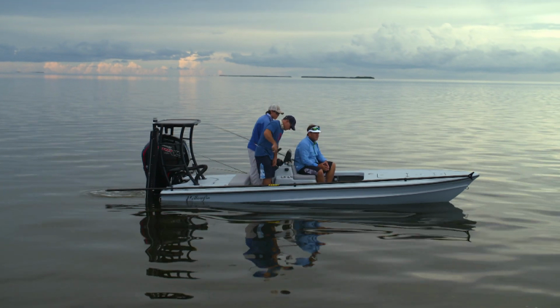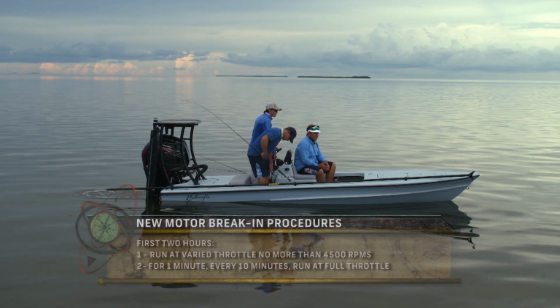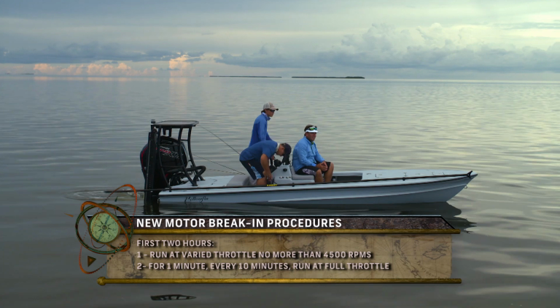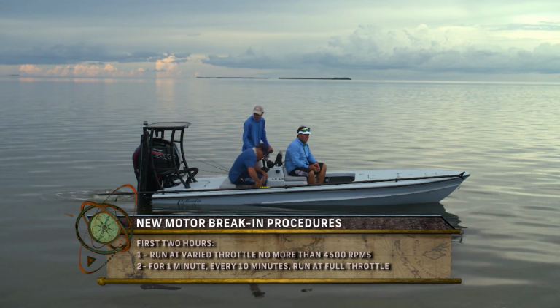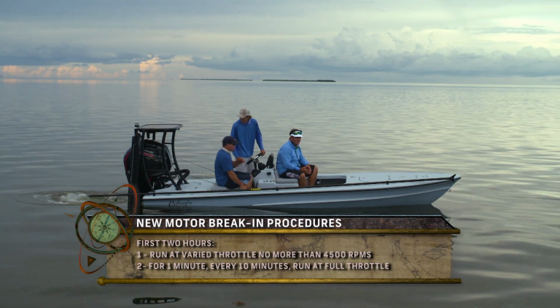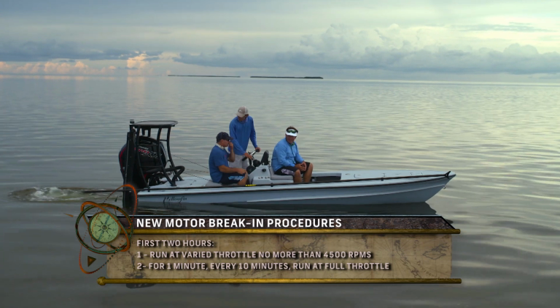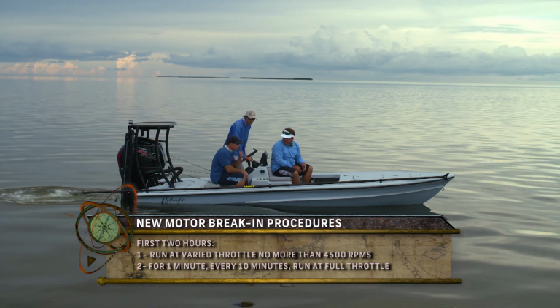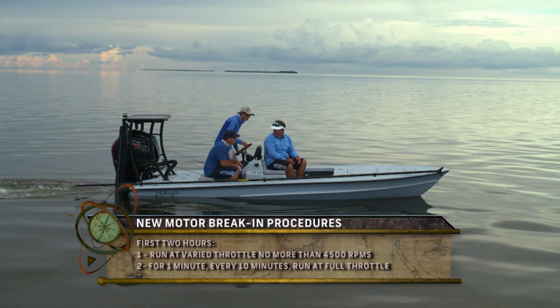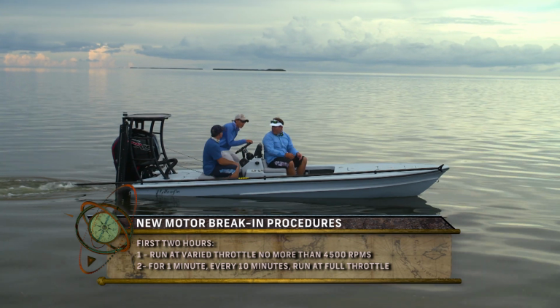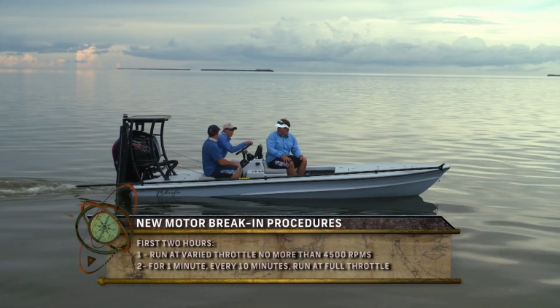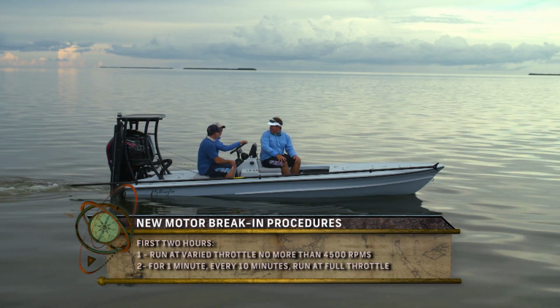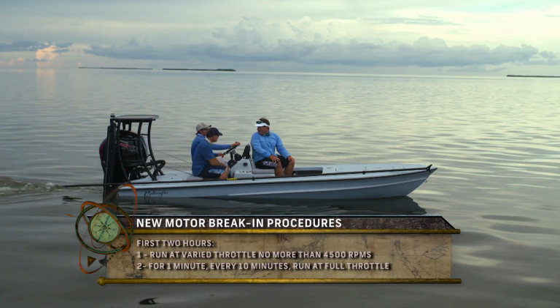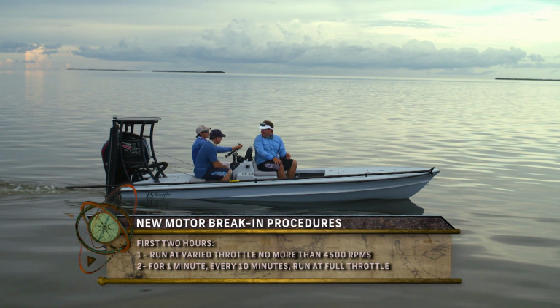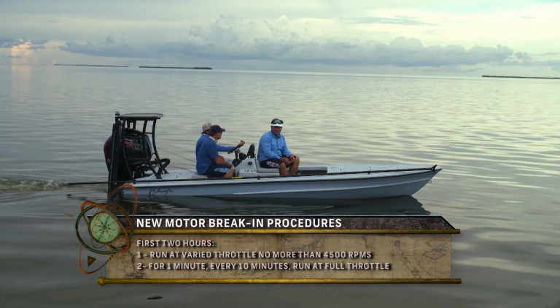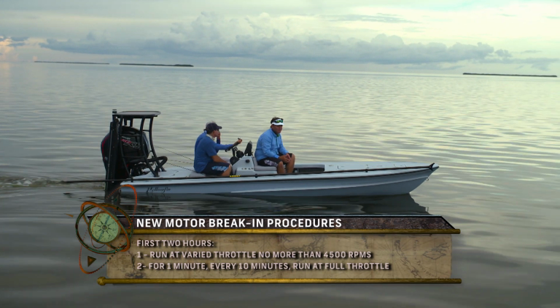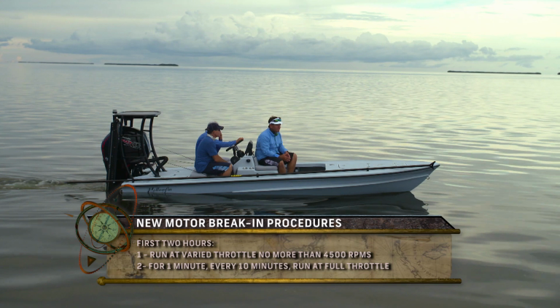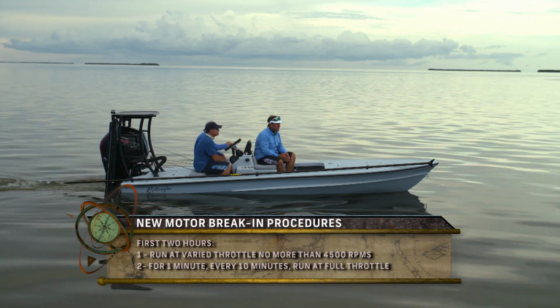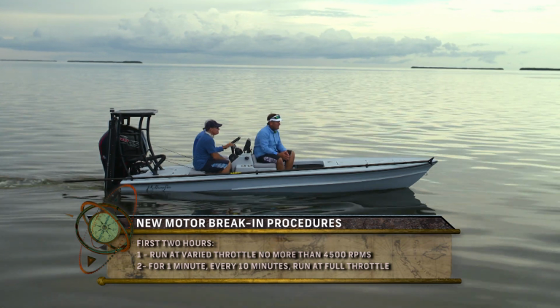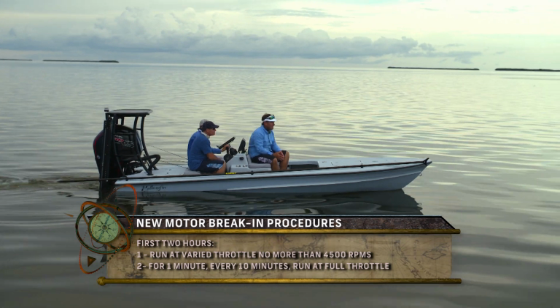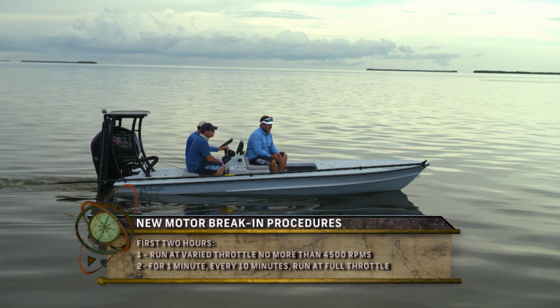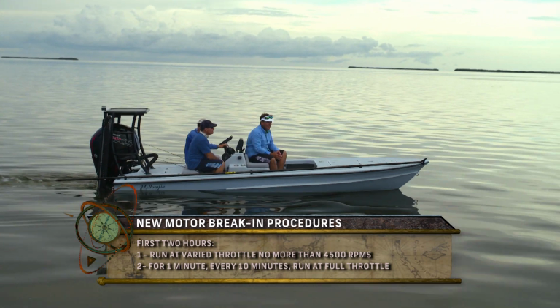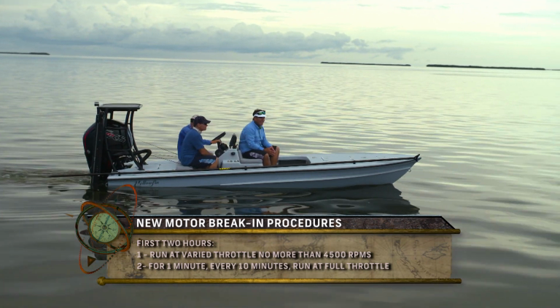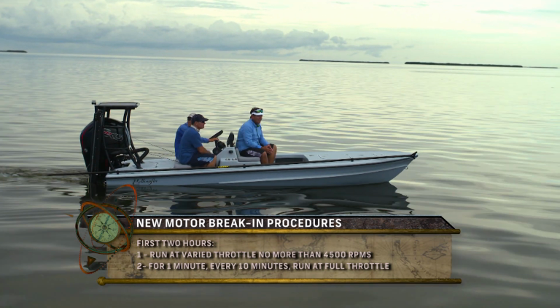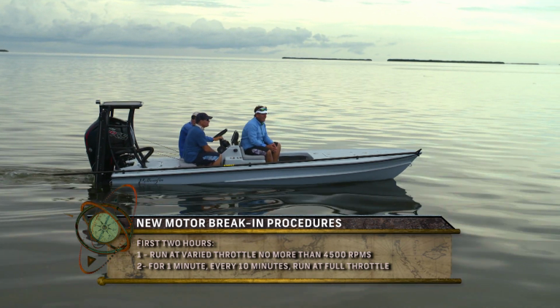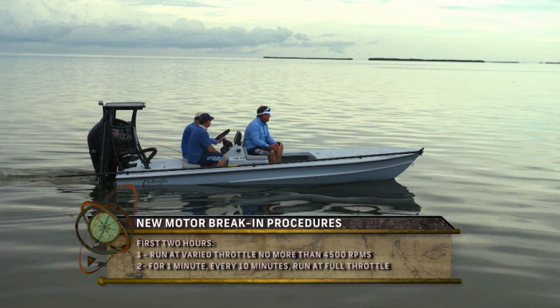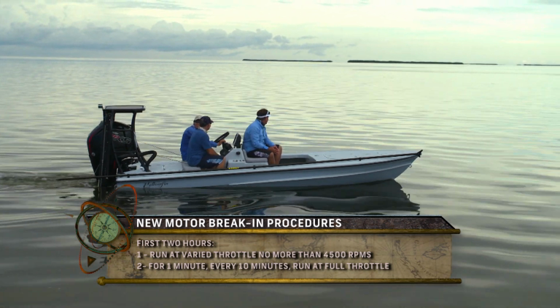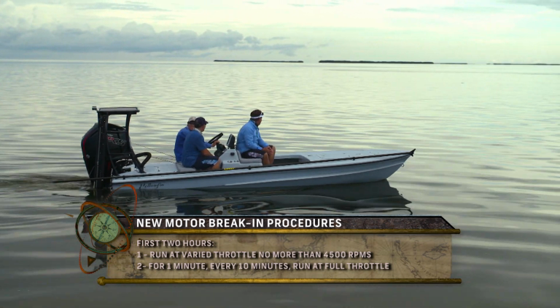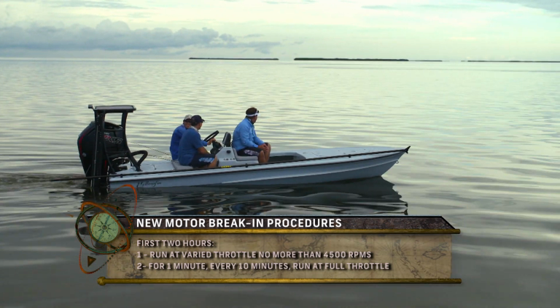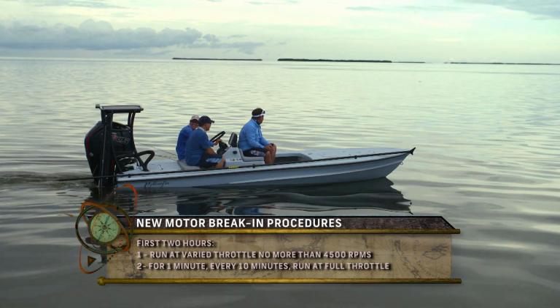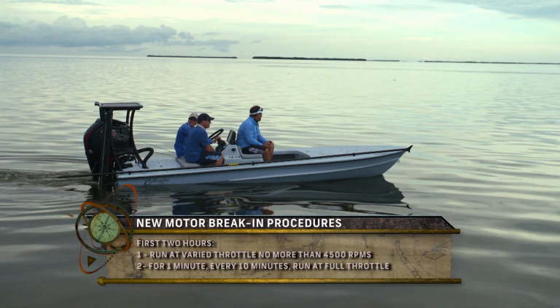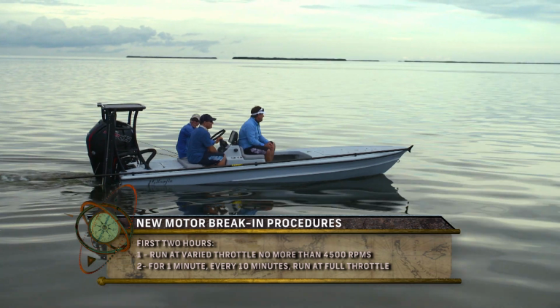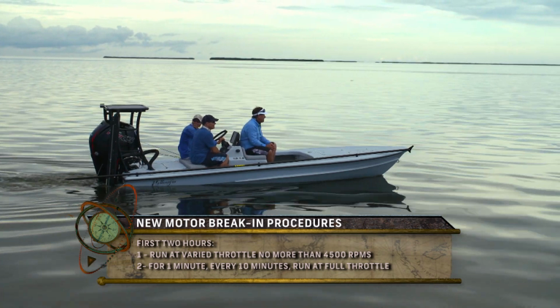Super easy — just for the first two hours, that's the most critical. Run it at varied throttle, no more than 4,500 RPM, and for one minute every ten minutes, give it all it's got — full throttle.